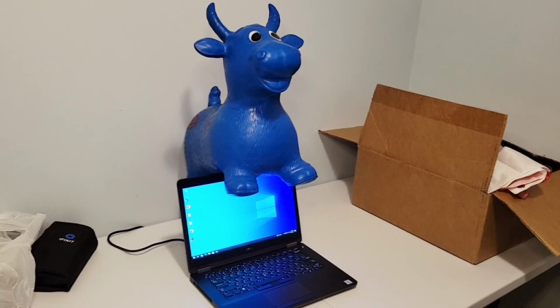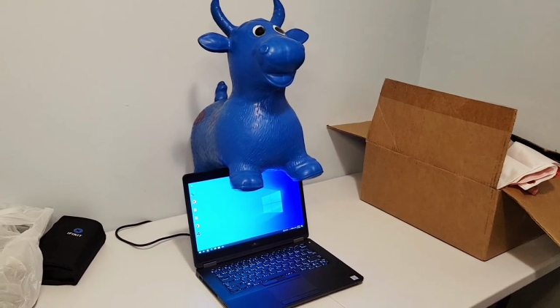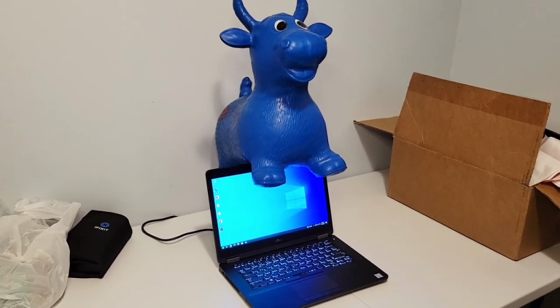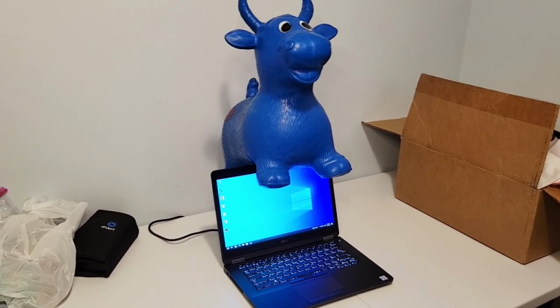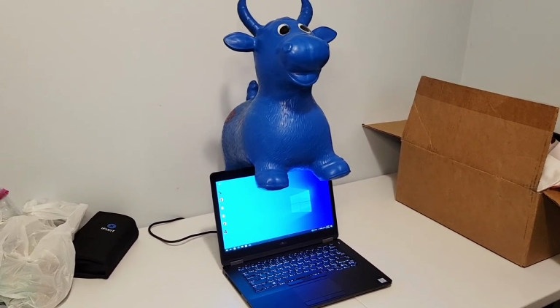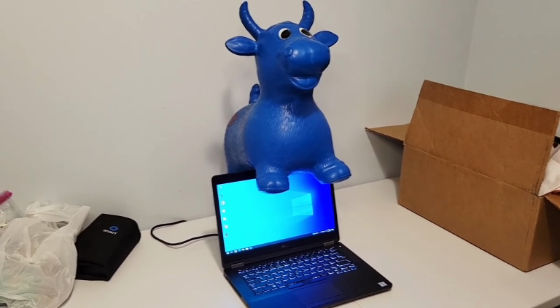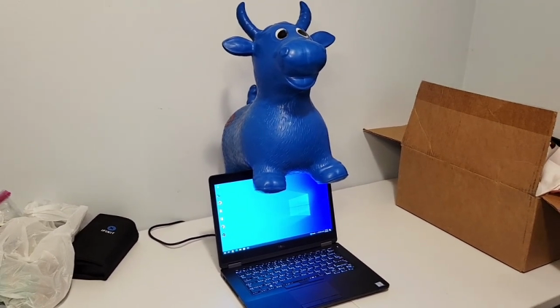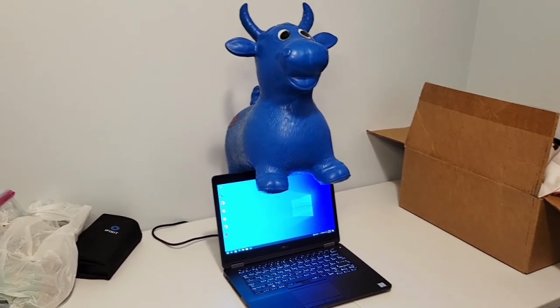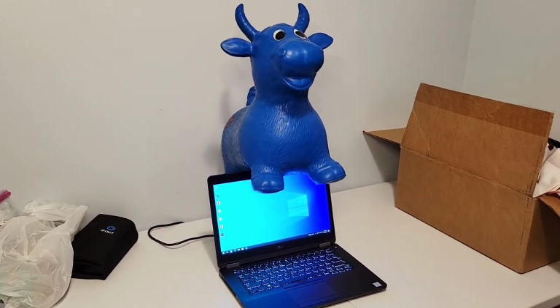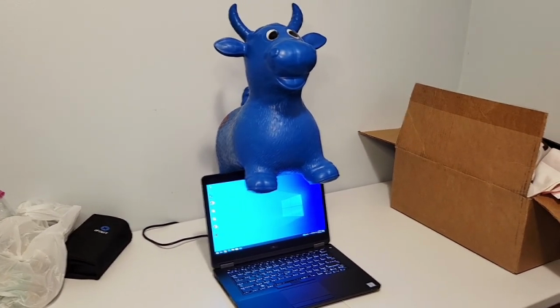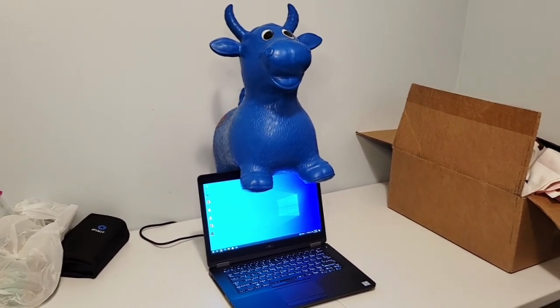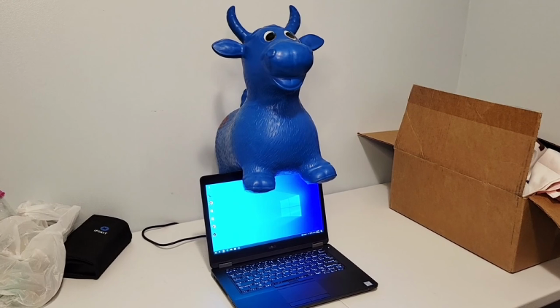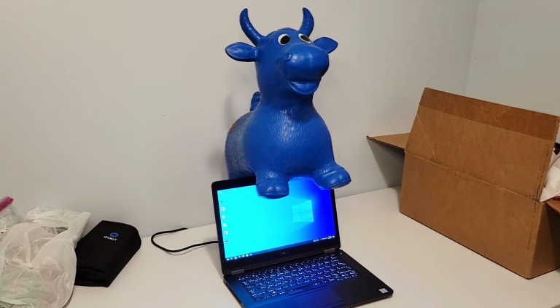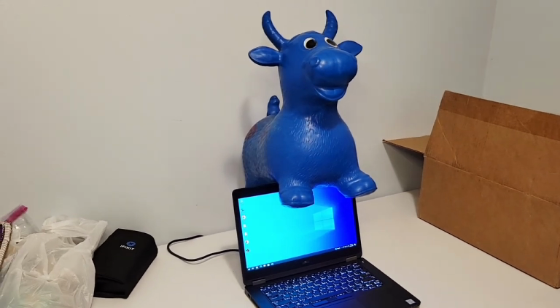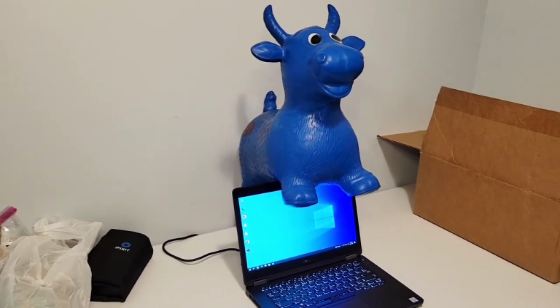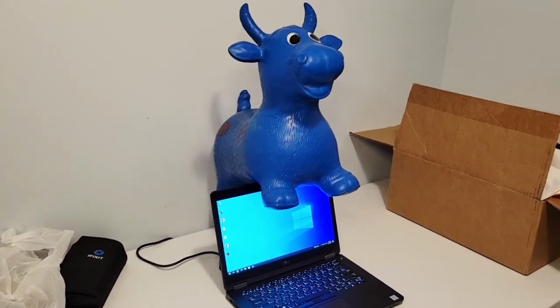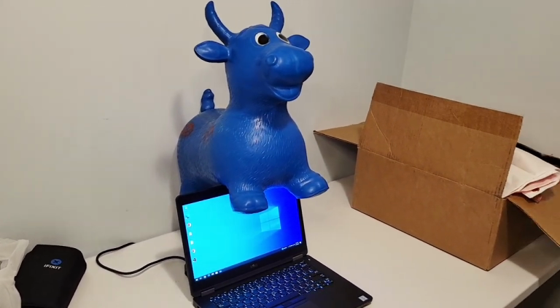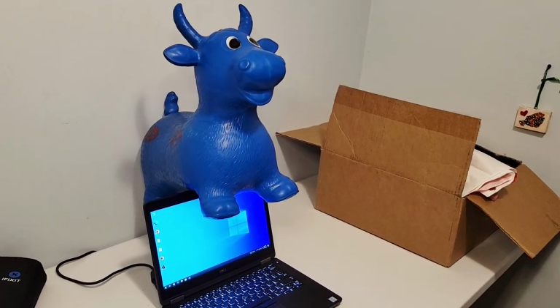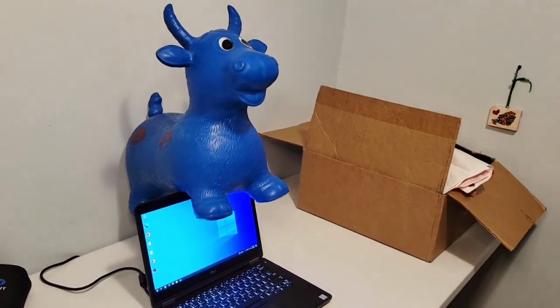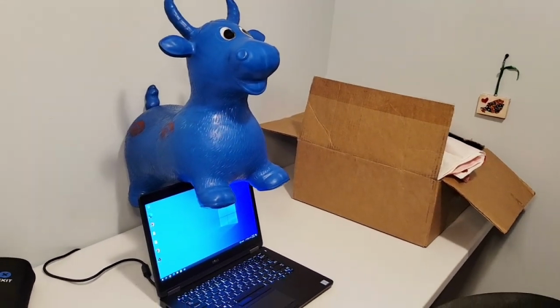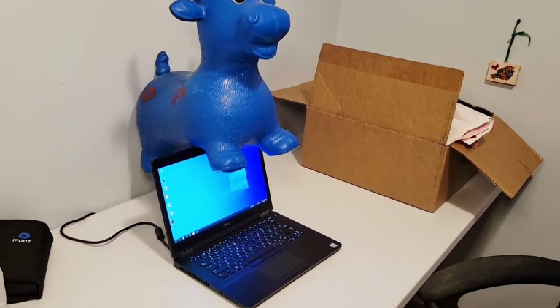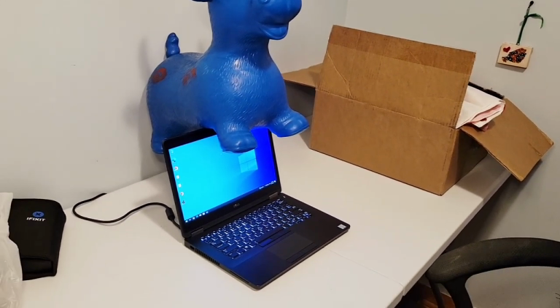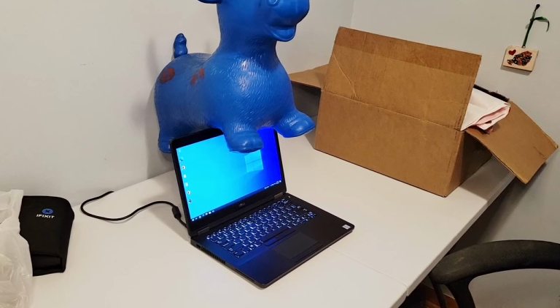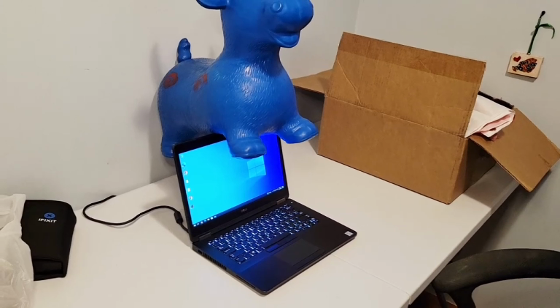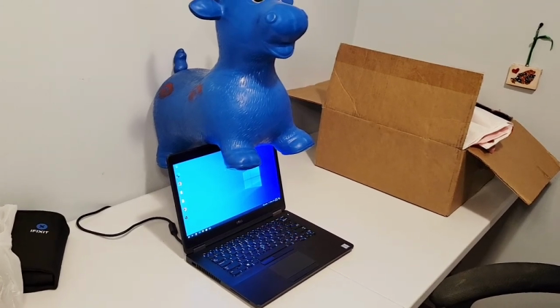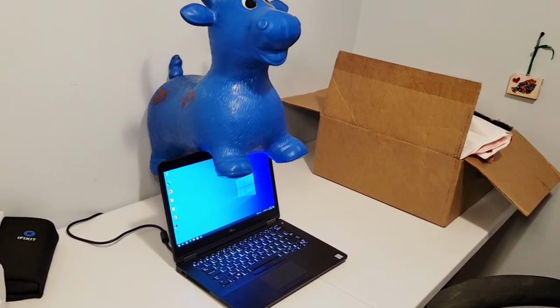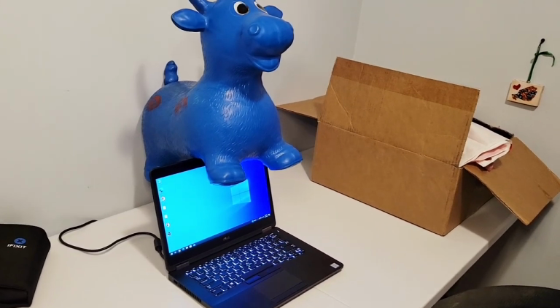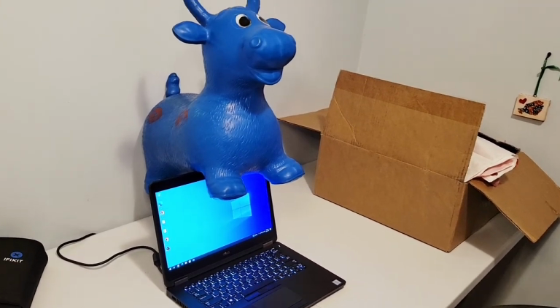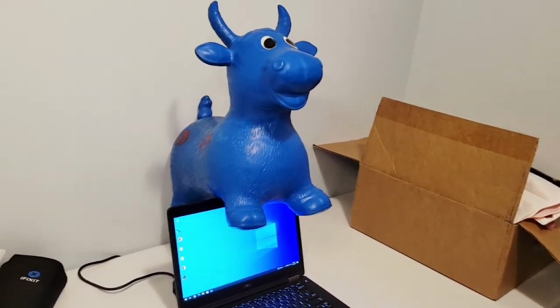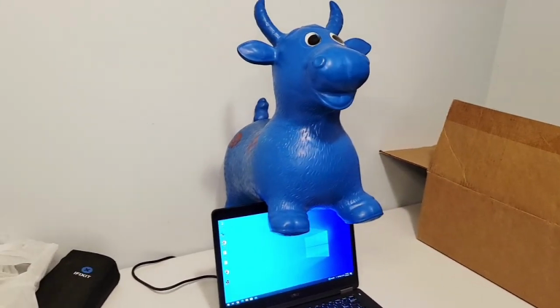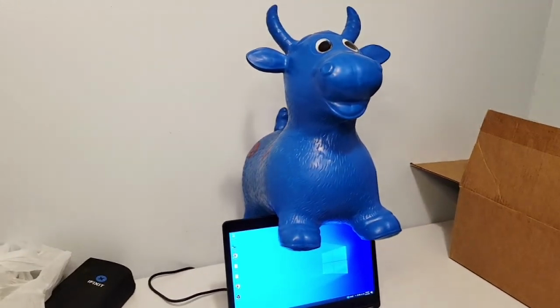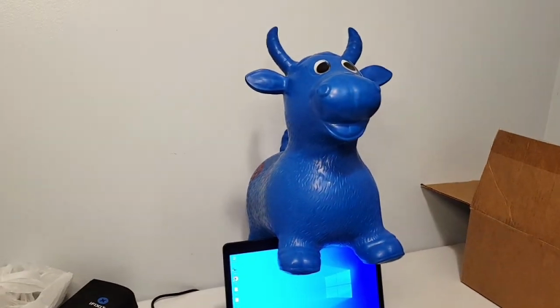The Latitude E5470 is still a great little laptop for getting work done, but we're looking forward to doing a little bit more with it. Be sure to check out next week's video where we install Manjaro Linux on this laptop. As always, stay classy cows.